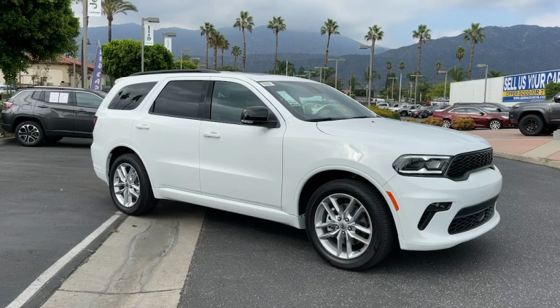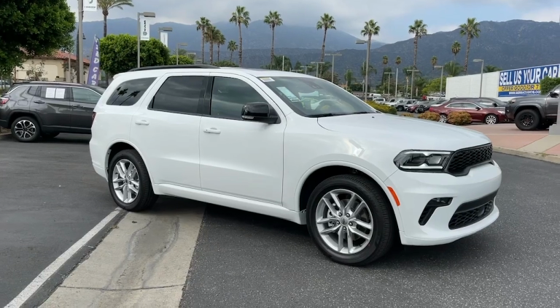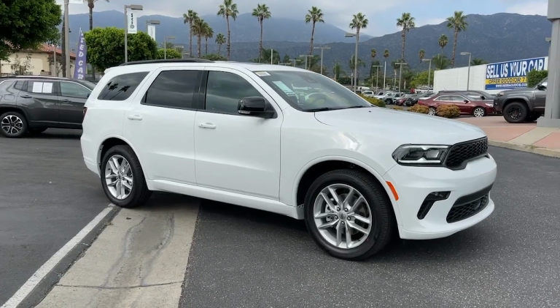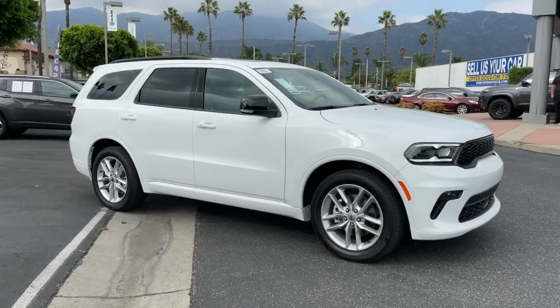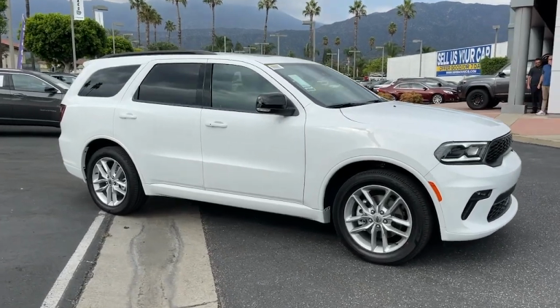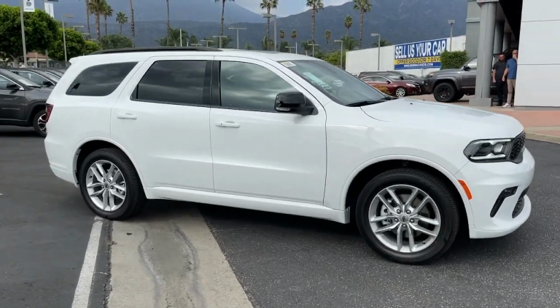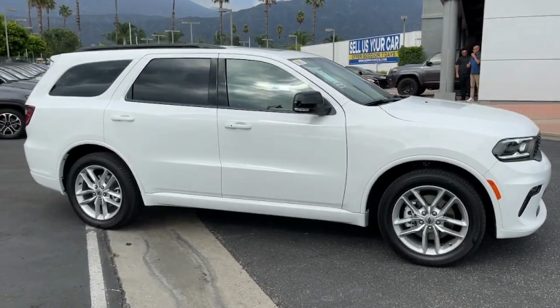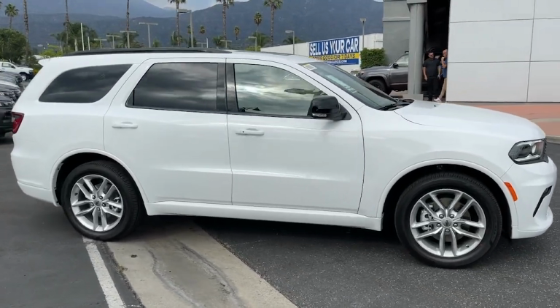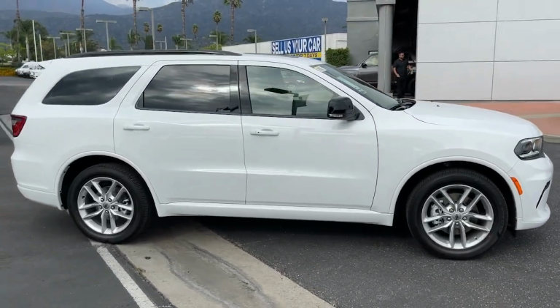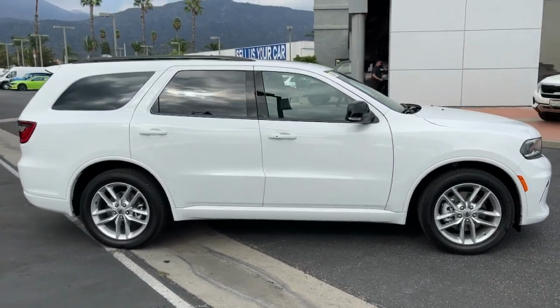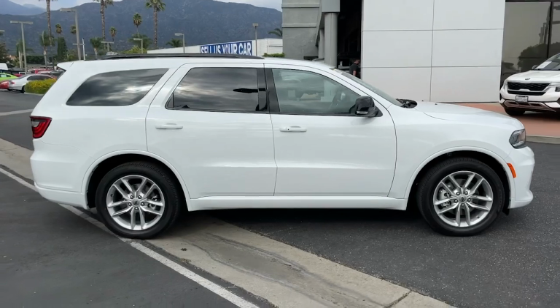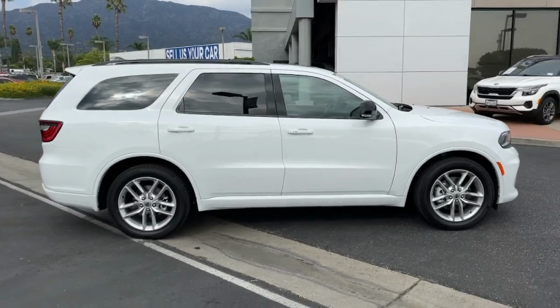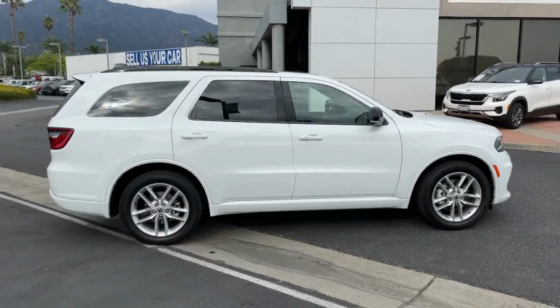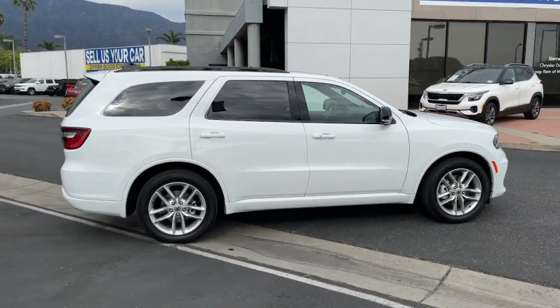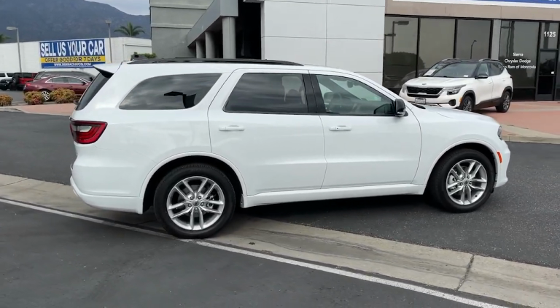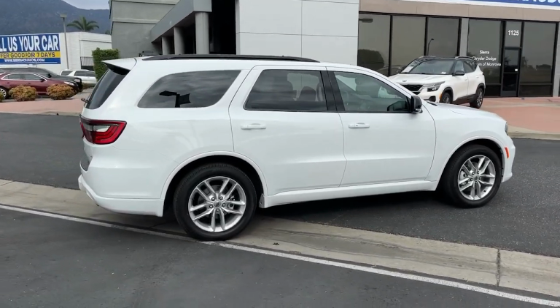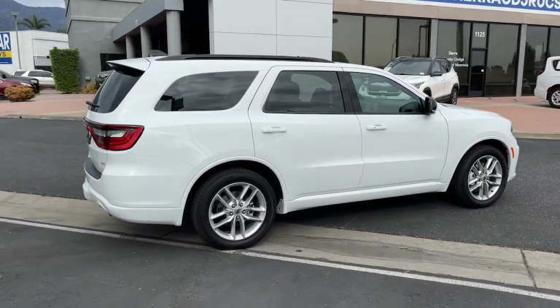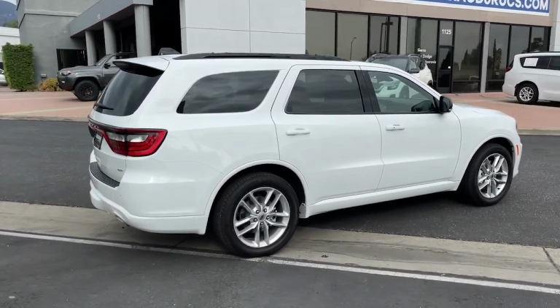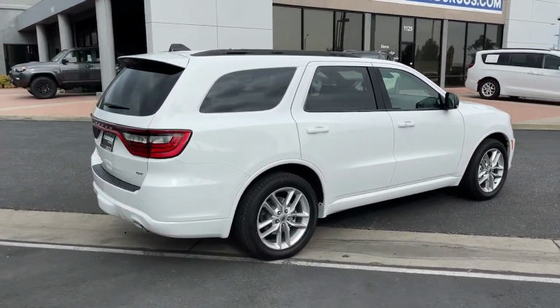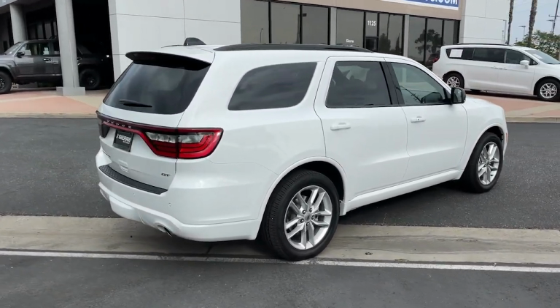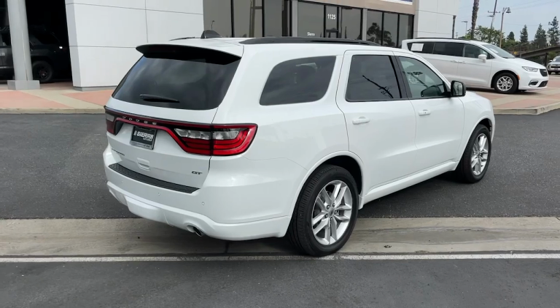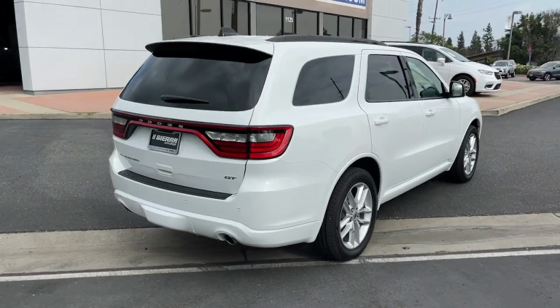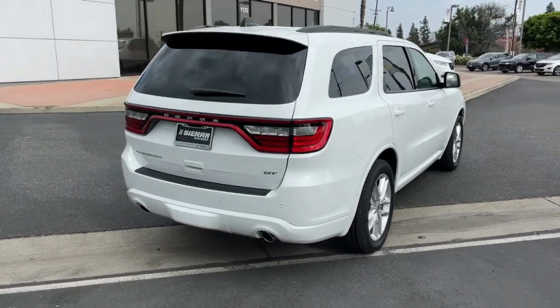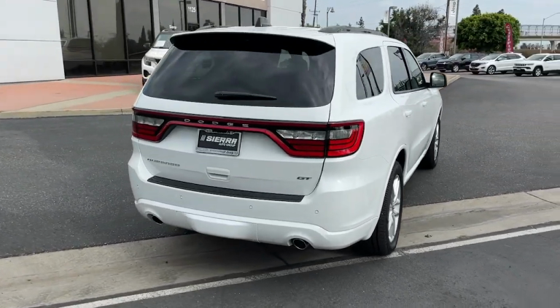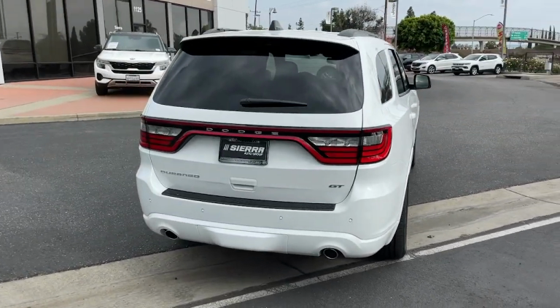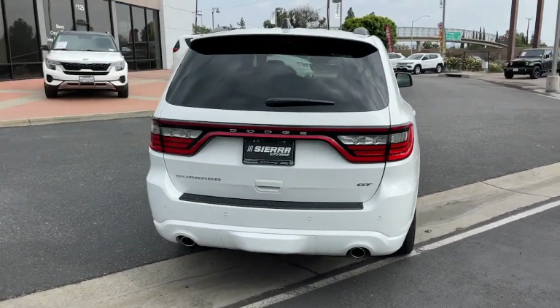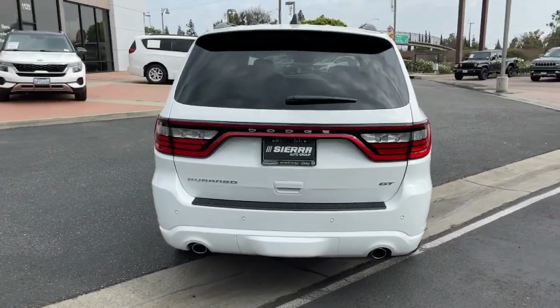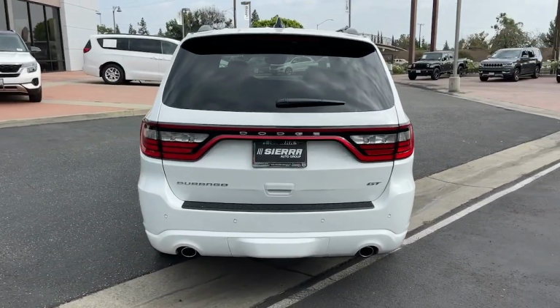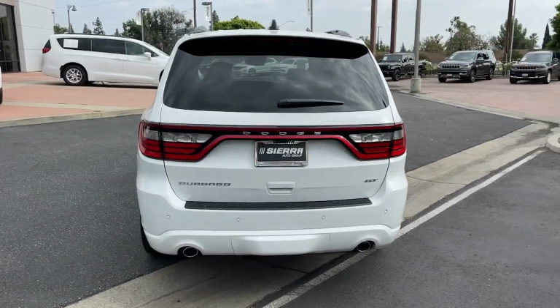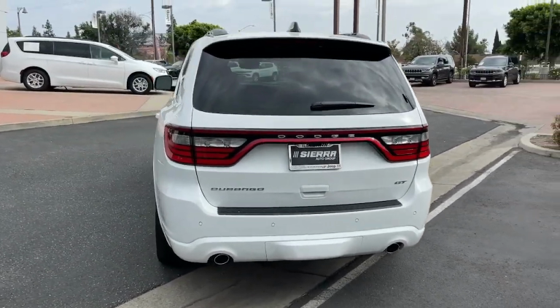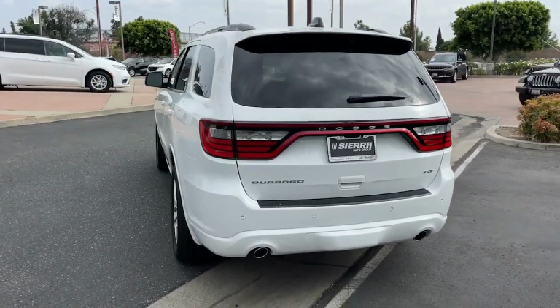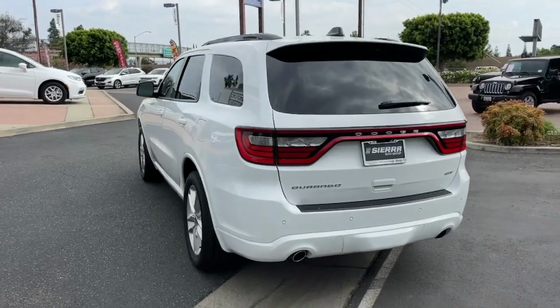Picture yourself in the 2023 Dodge Durango. The Durango delivers rugged full-size SUV power and capability, advanced safety features, refined comfort, third-row spaciousness, and the bold spirit born of muscle car heritage.